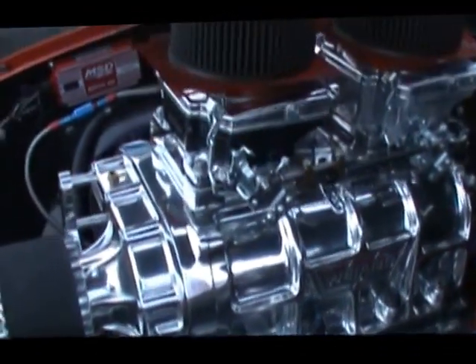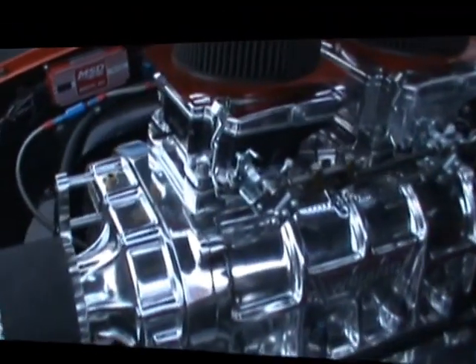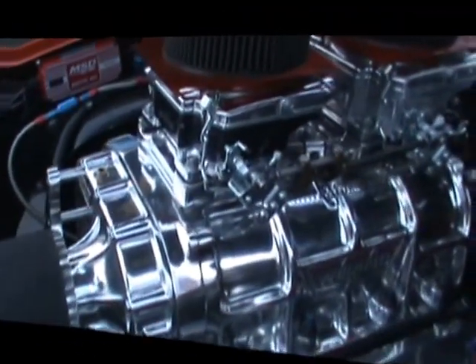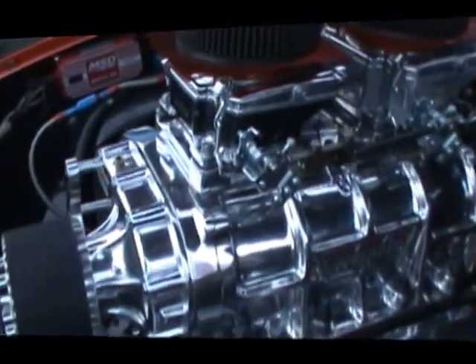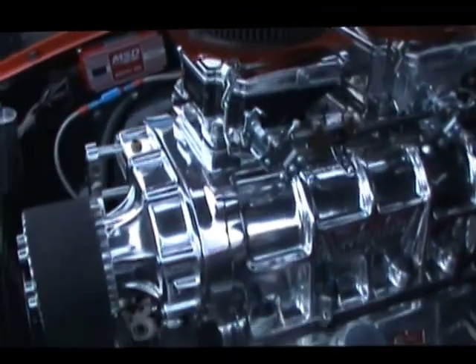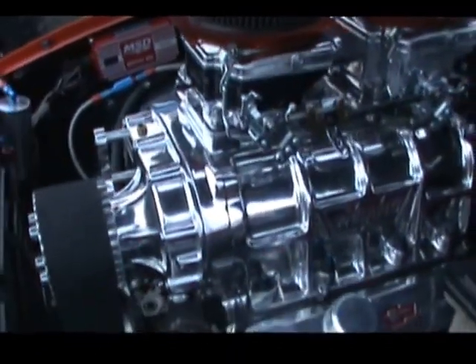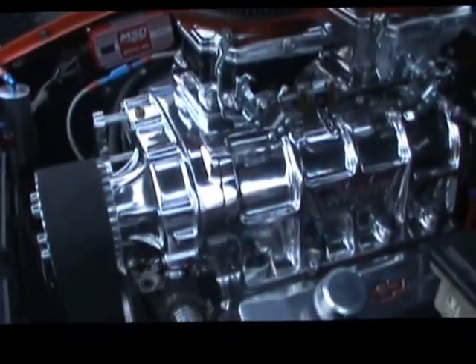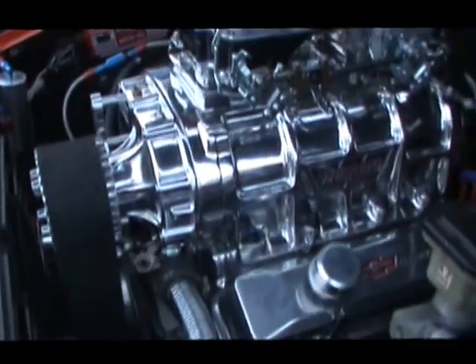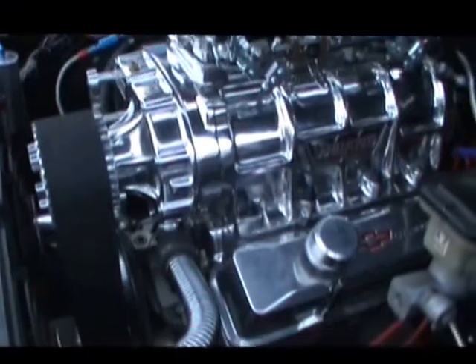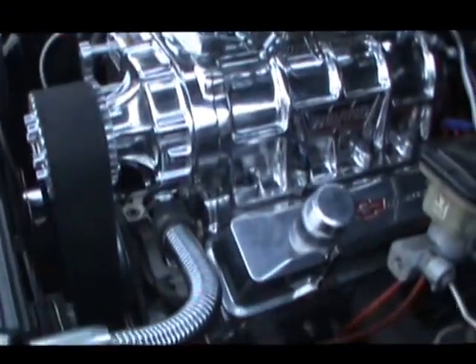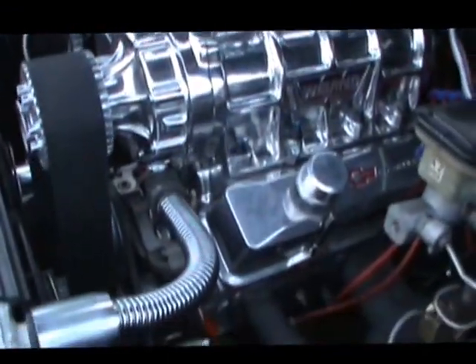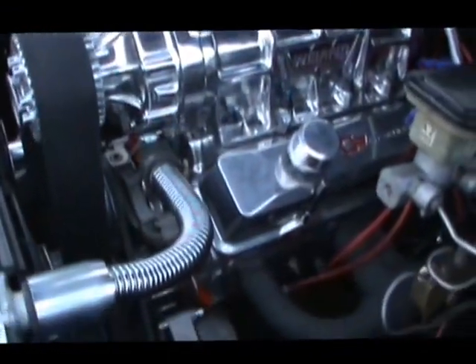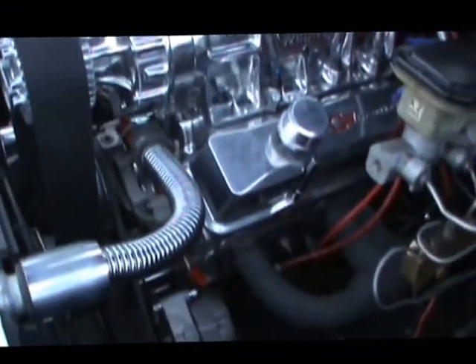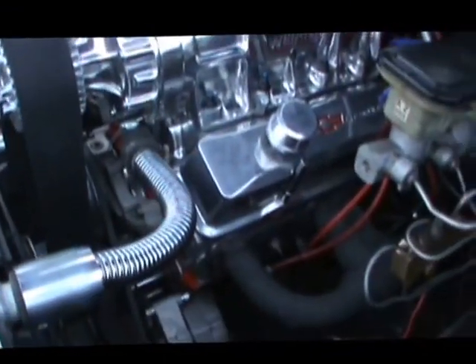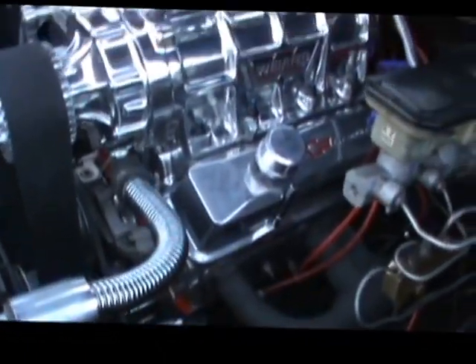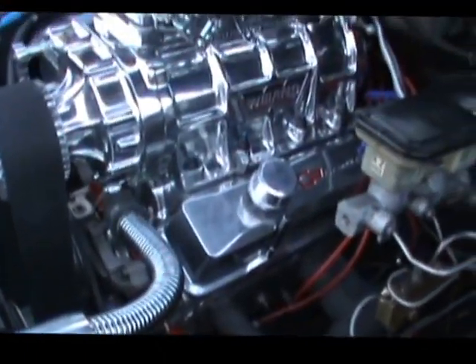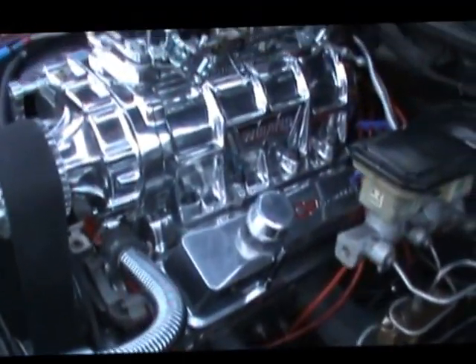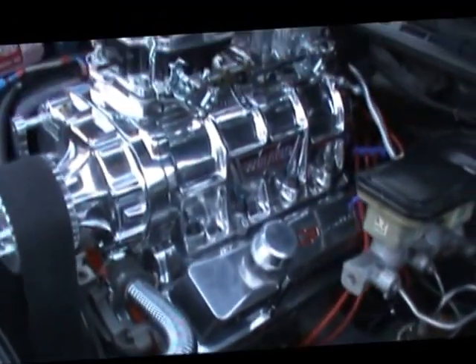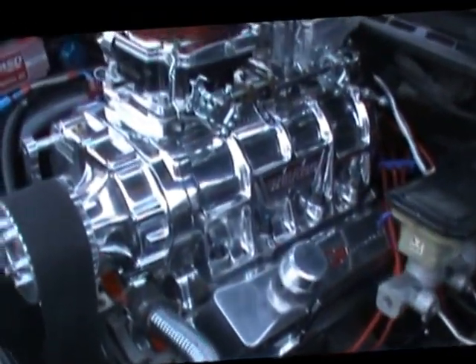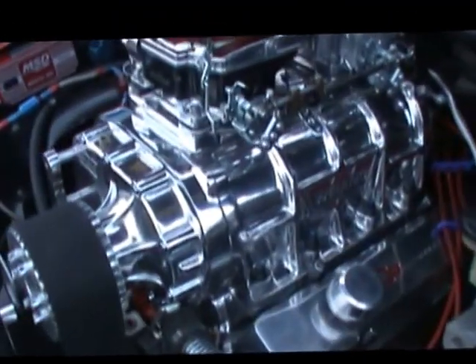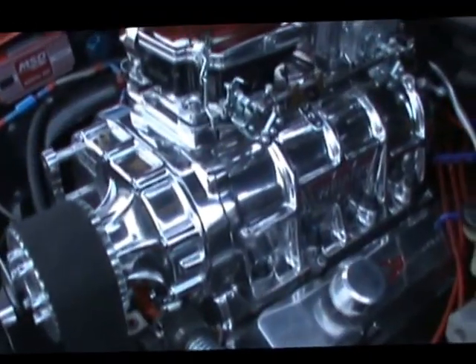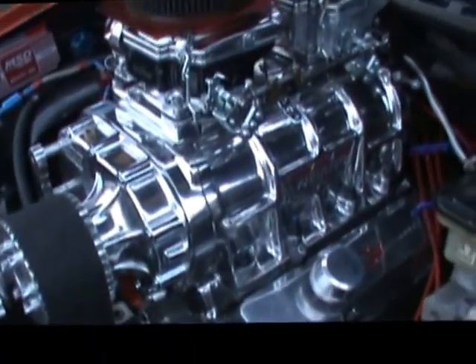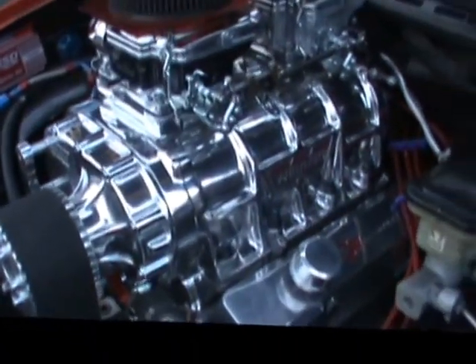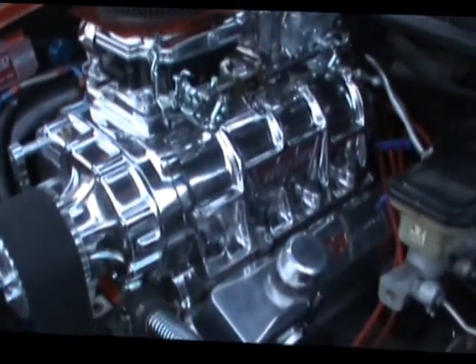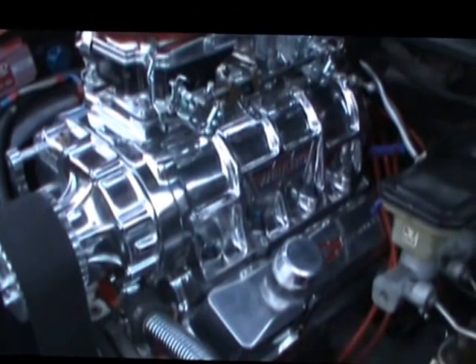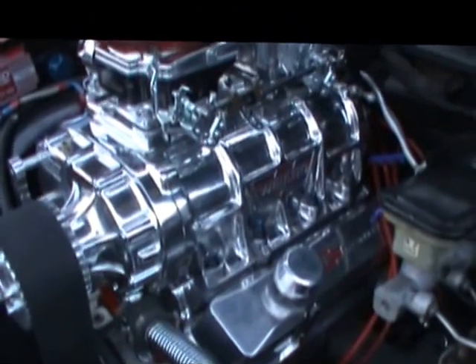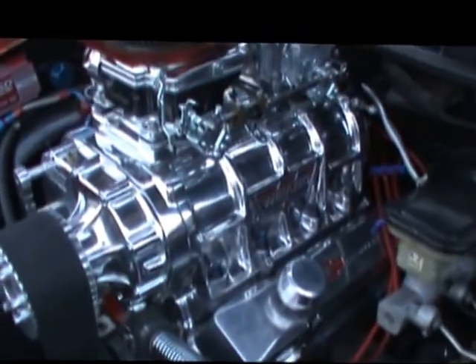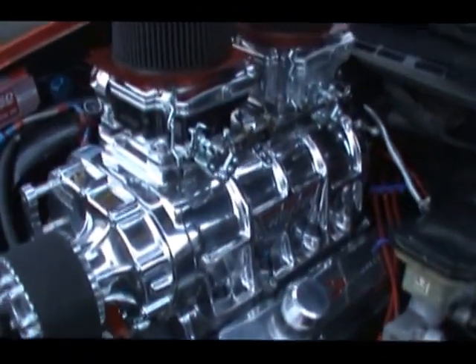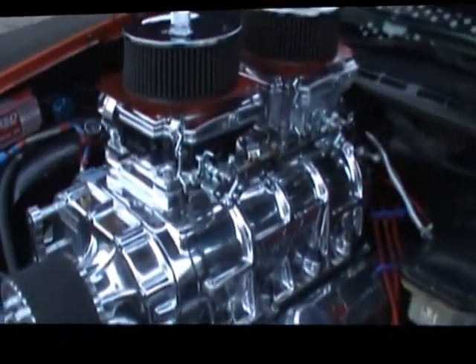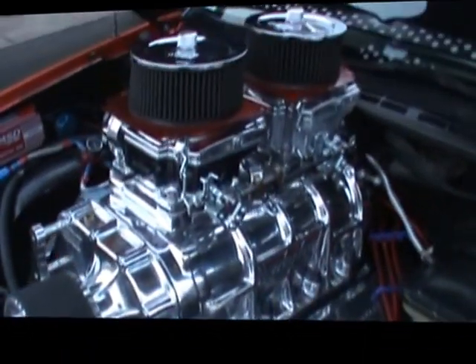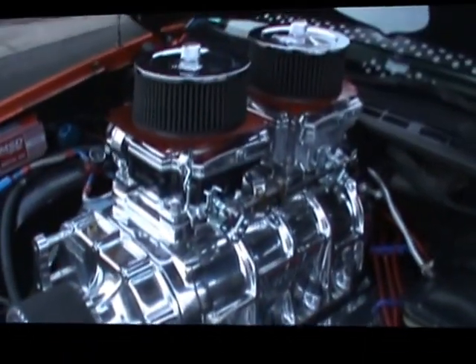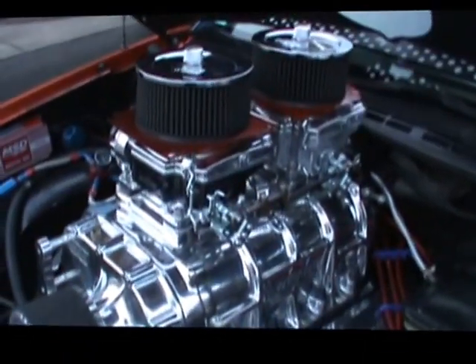What do you got? What kind of boost are you running on this? It's like about 10, 10 to 12. Now what kind of compression ratio do you run on that?